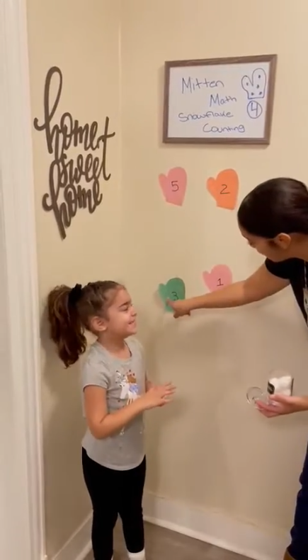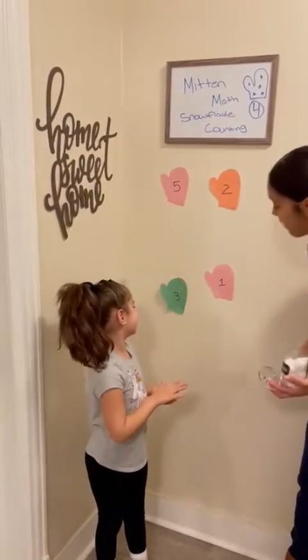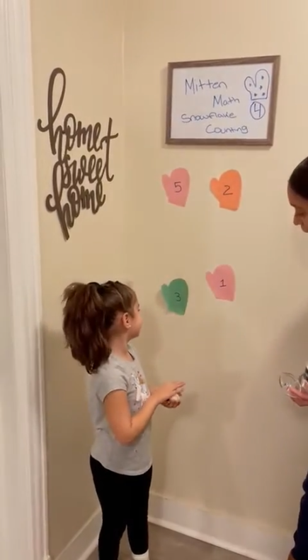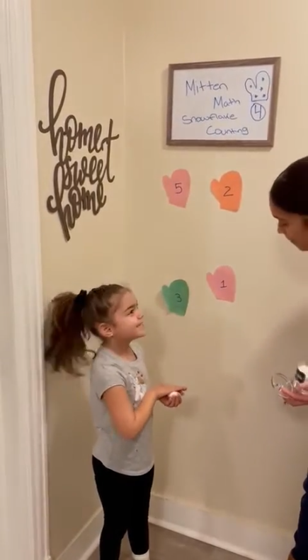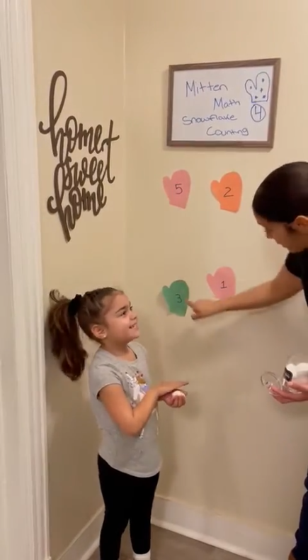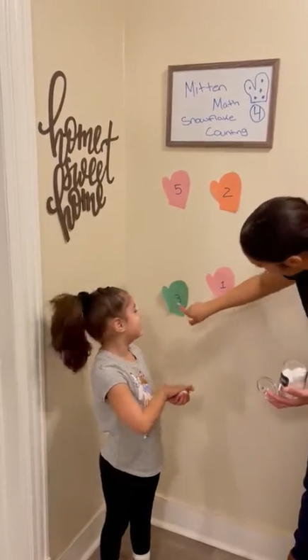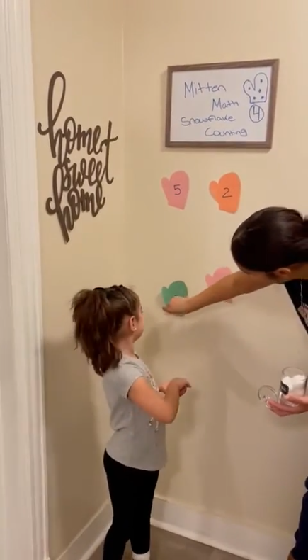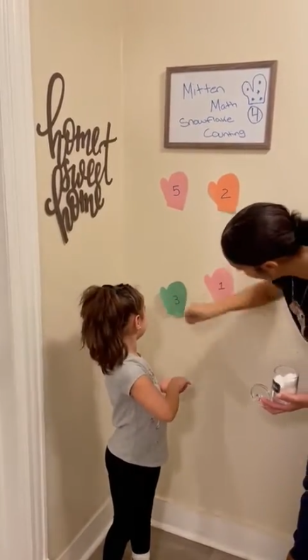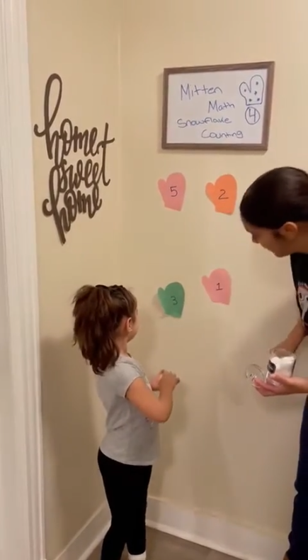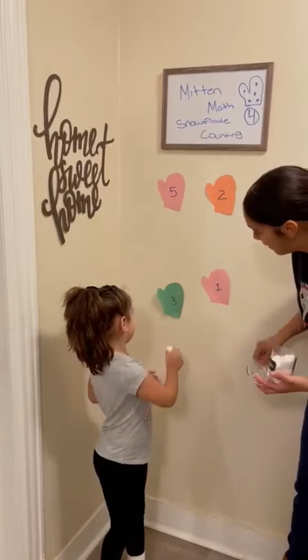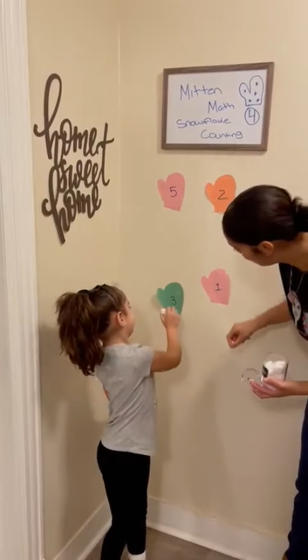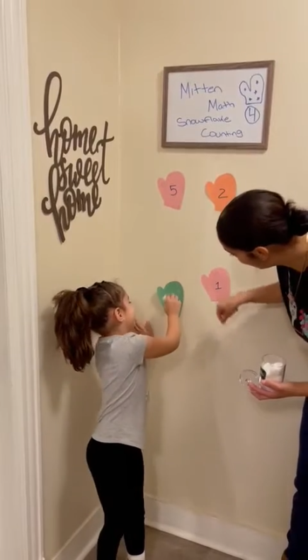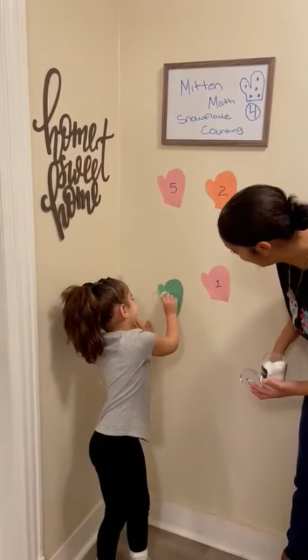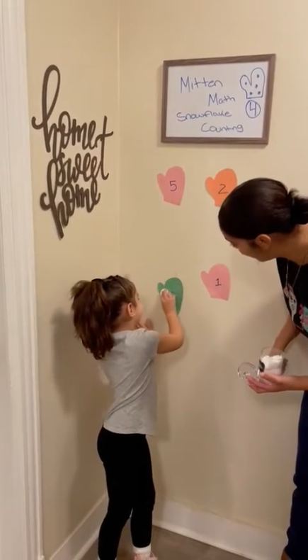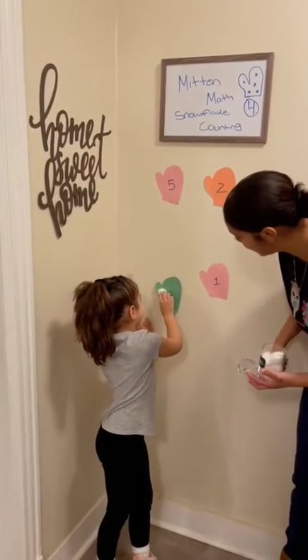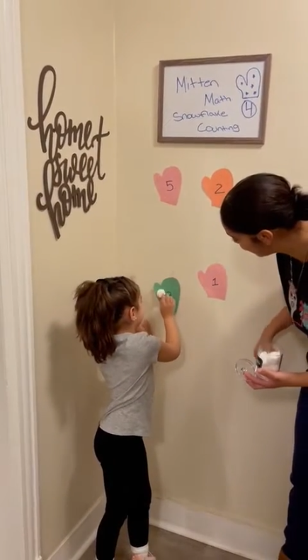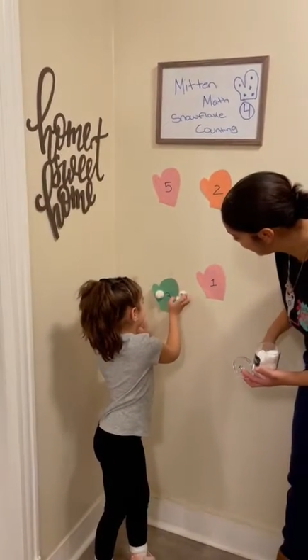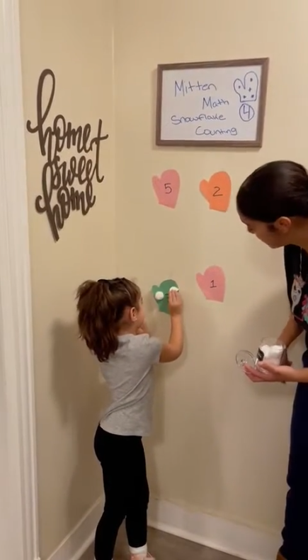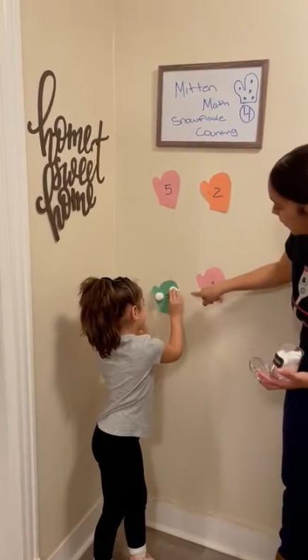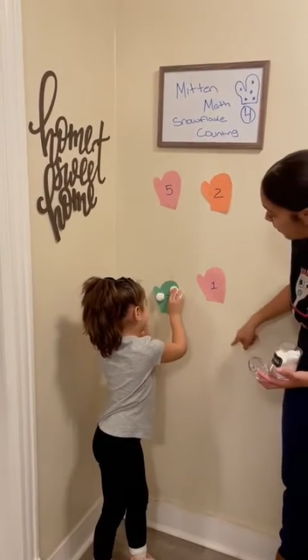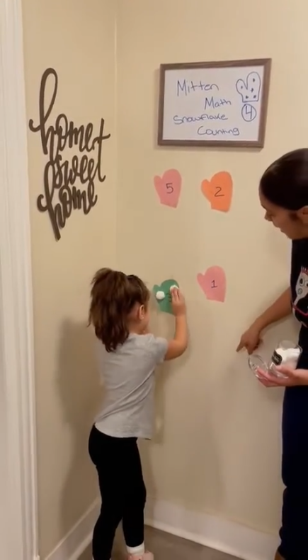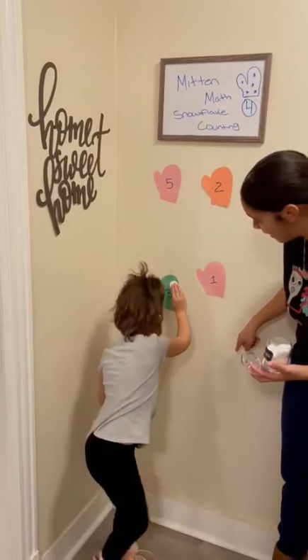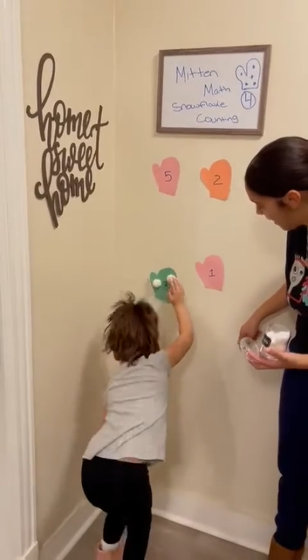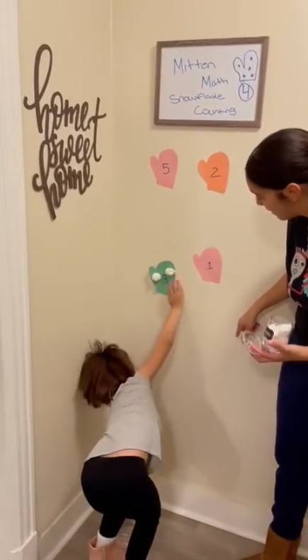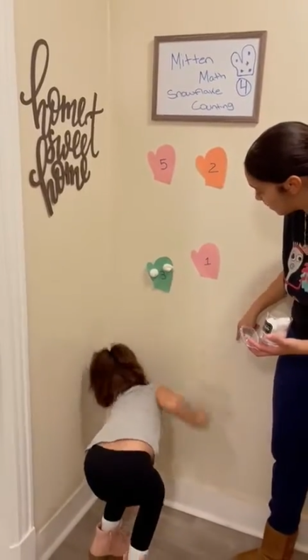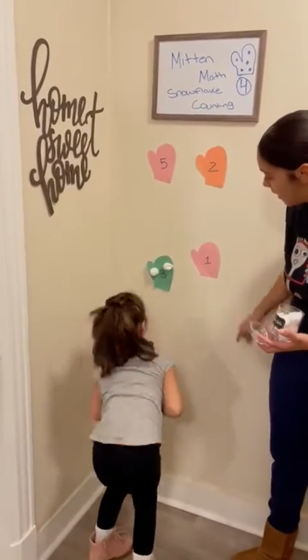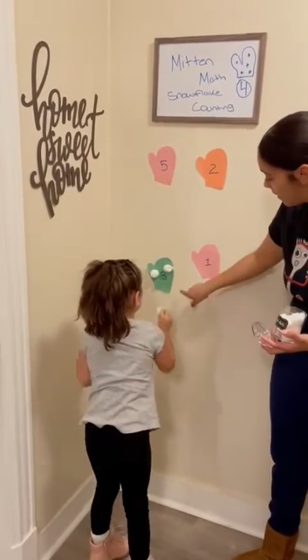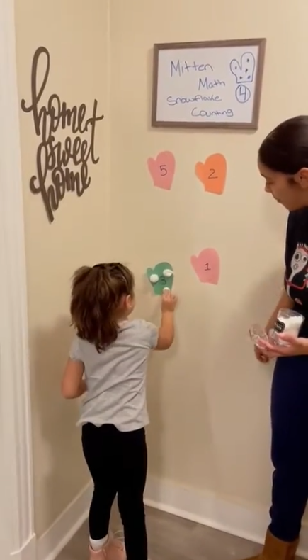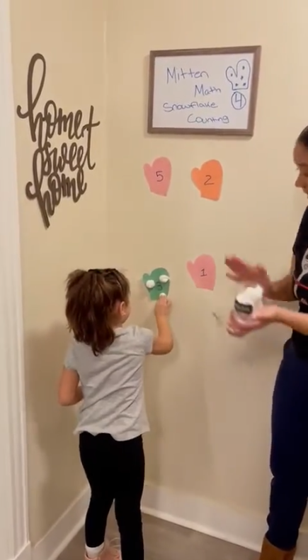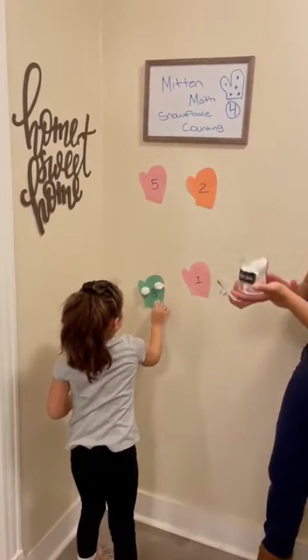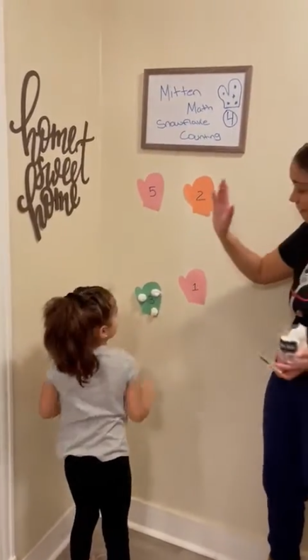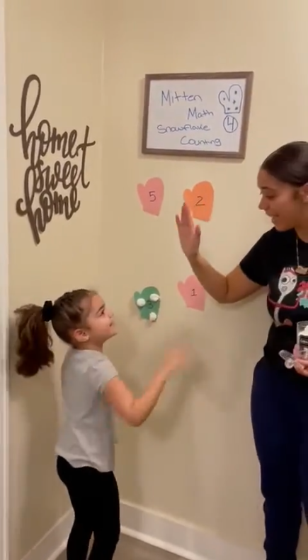And you want to place them in the mitten? One, two, and last one — three. Good job Mila!